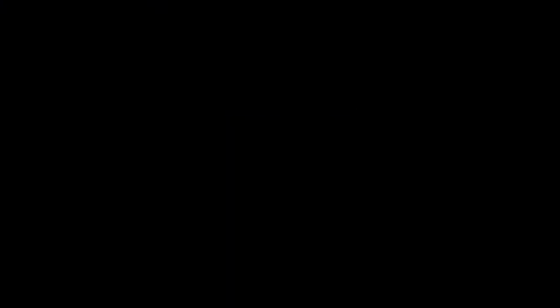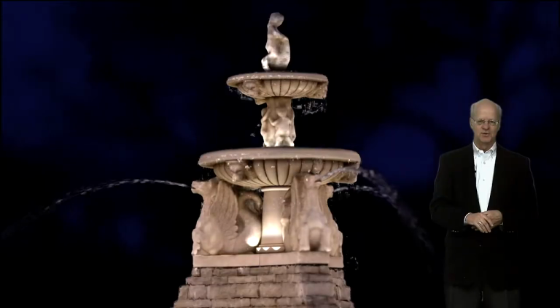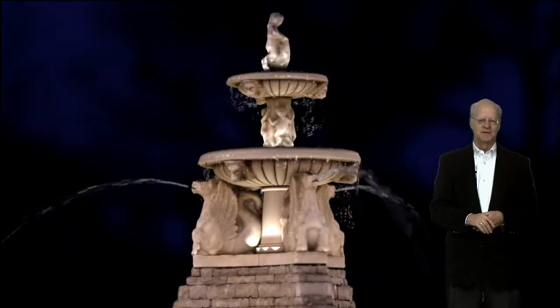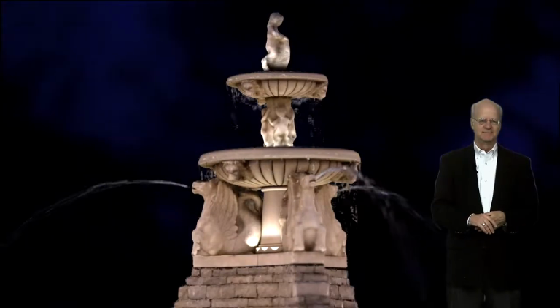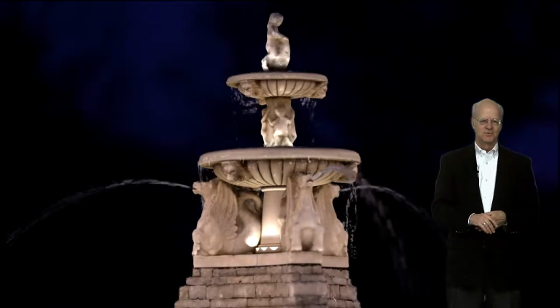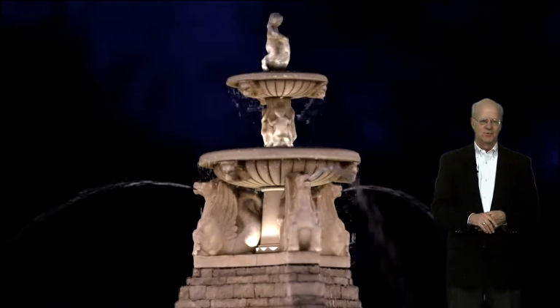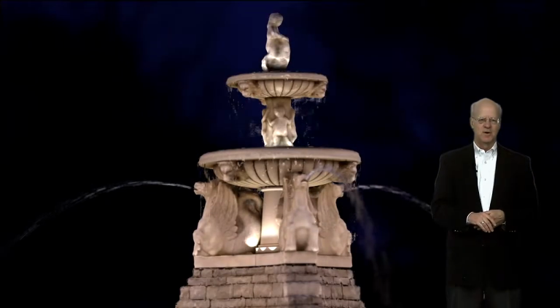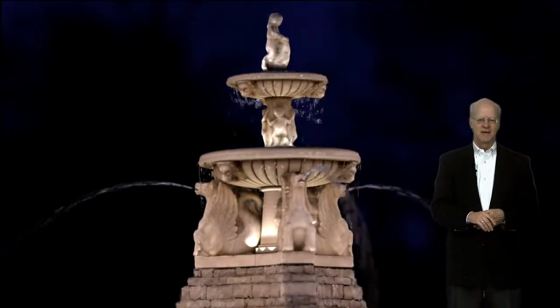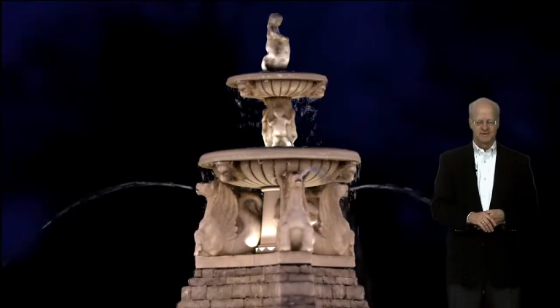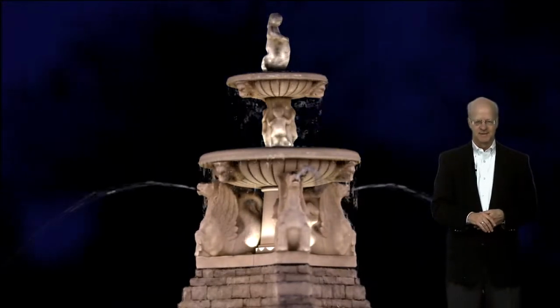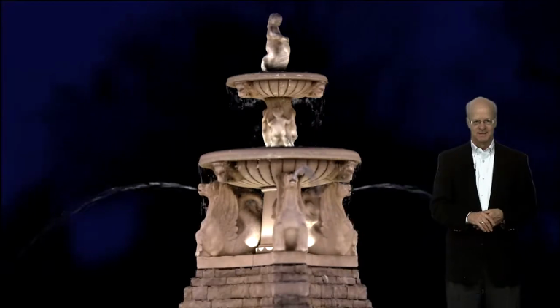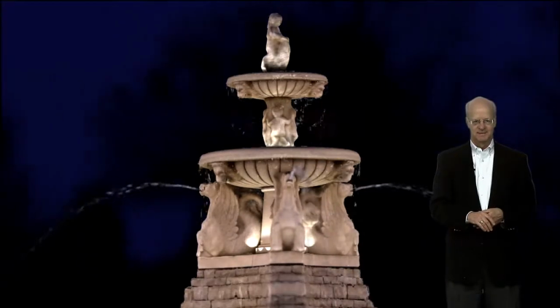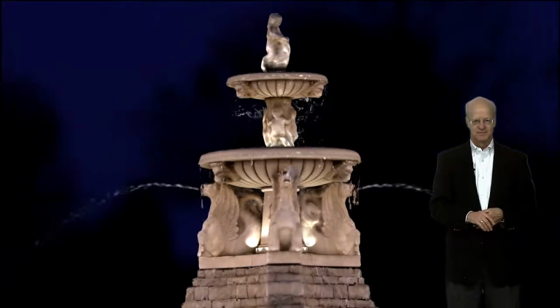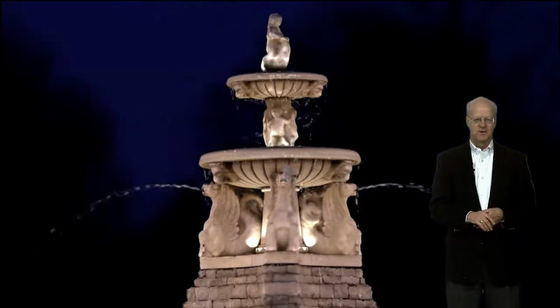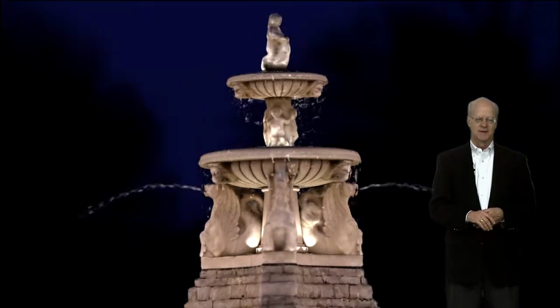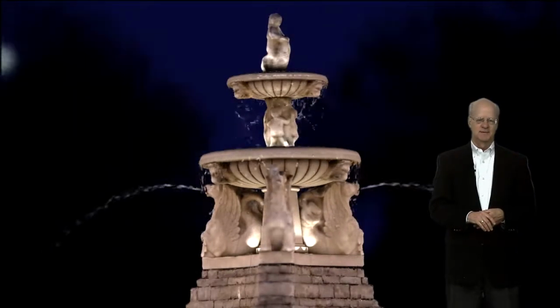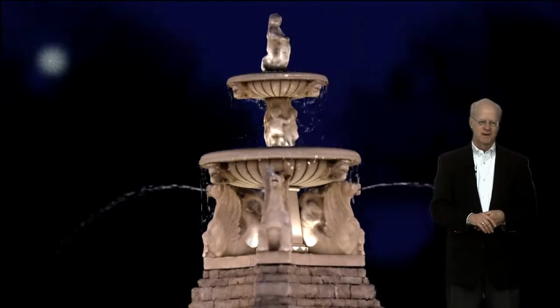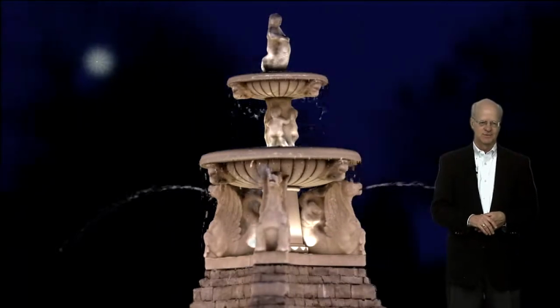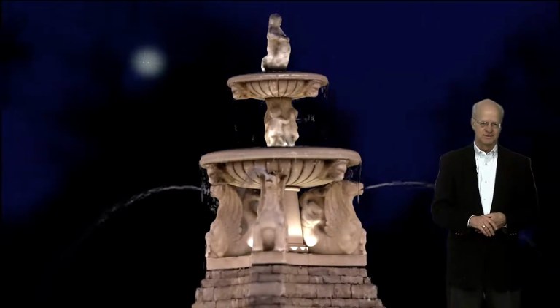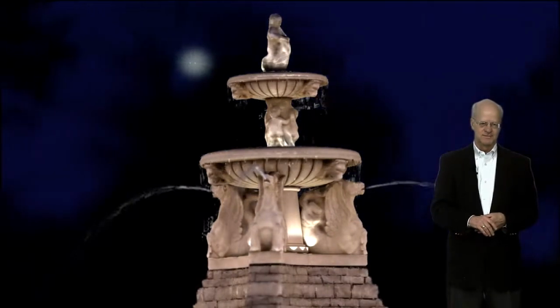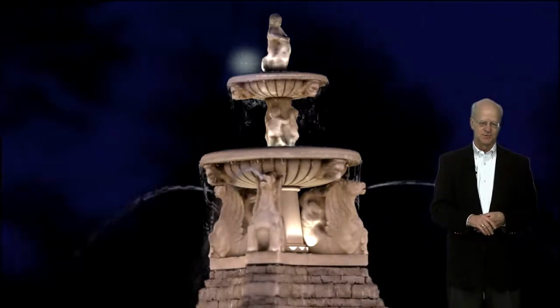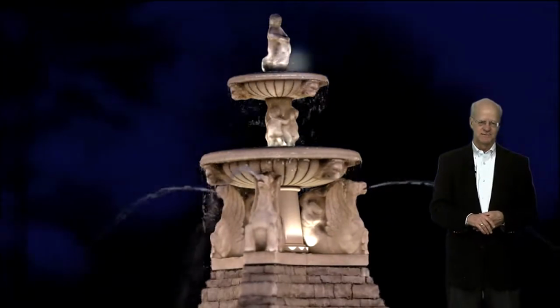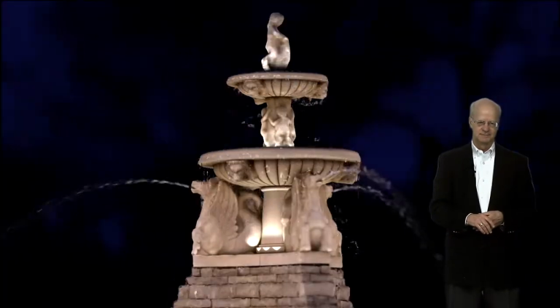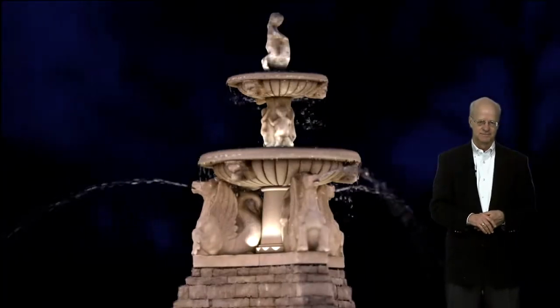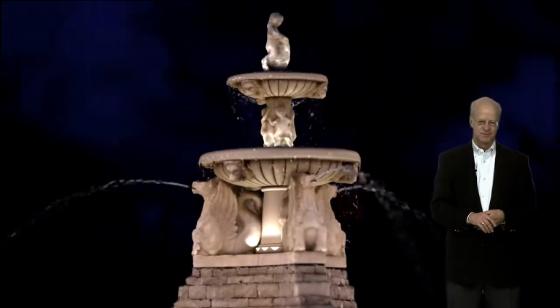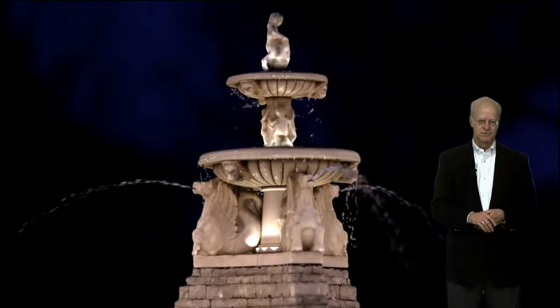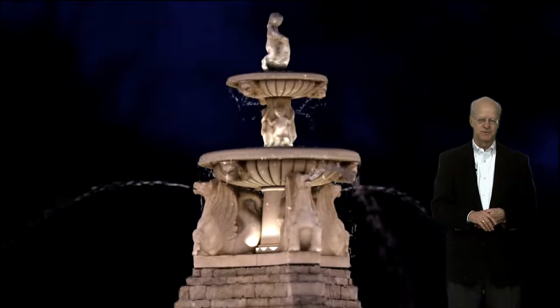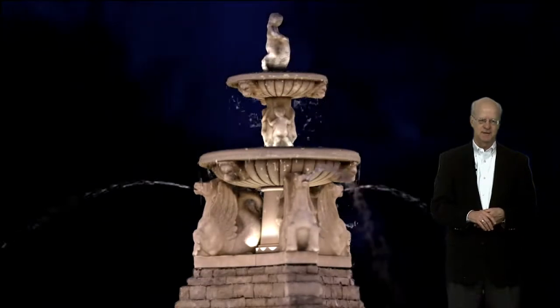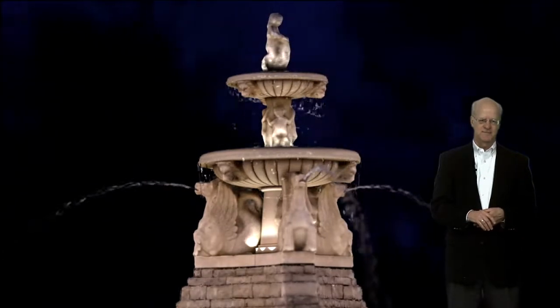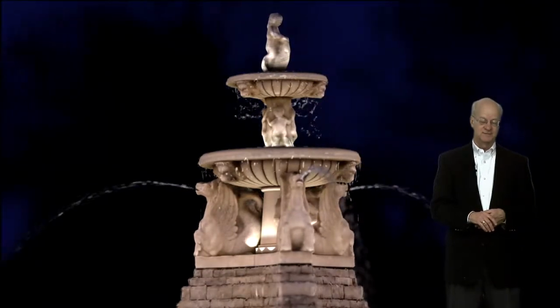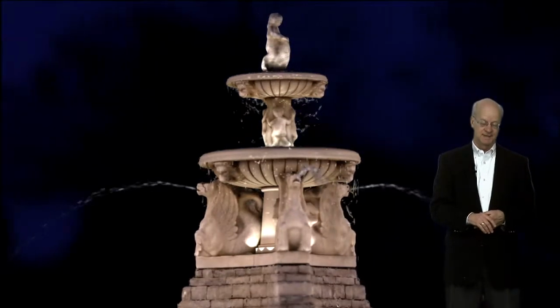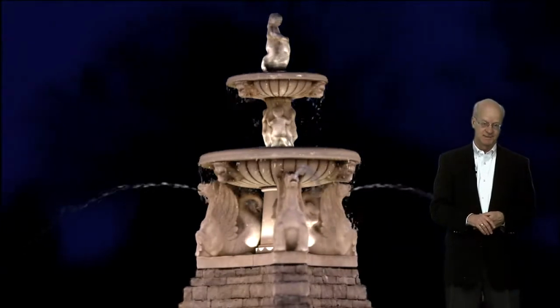Good evening. We're all gathered here today to talk about the Meyer Circle Seahorse Fountain, one of the treasured iconic fountains in Kansas City.